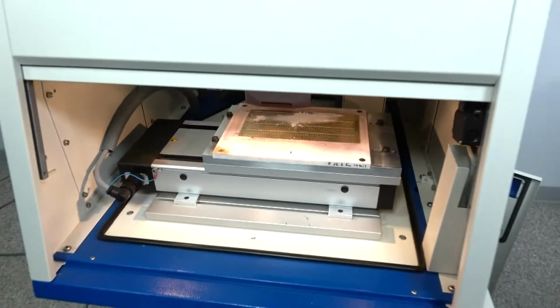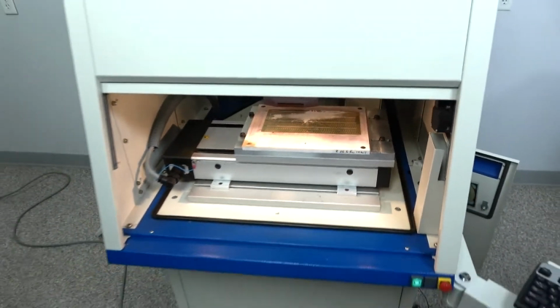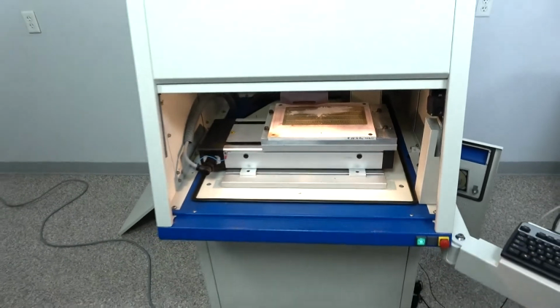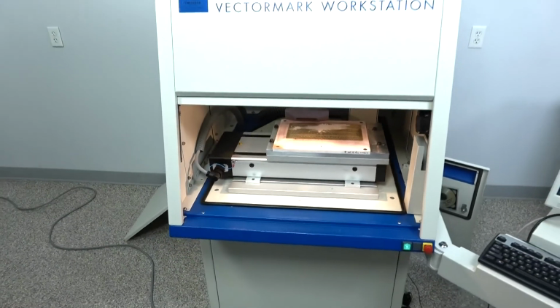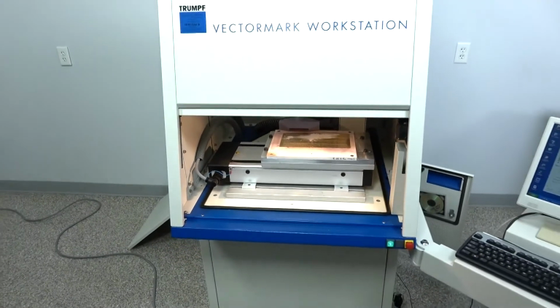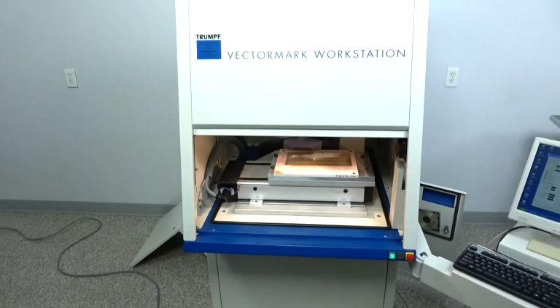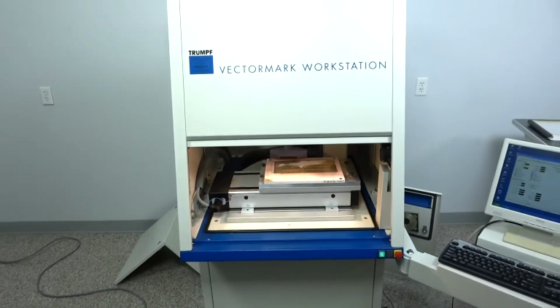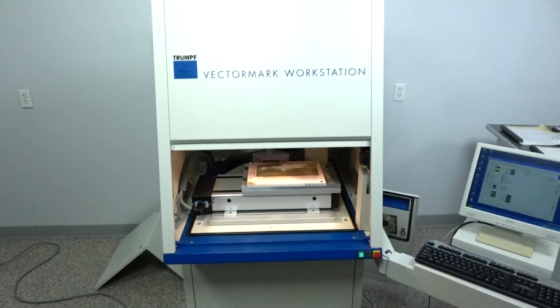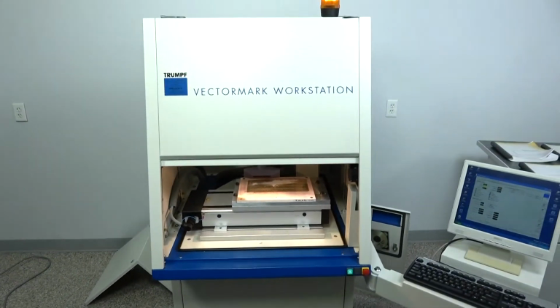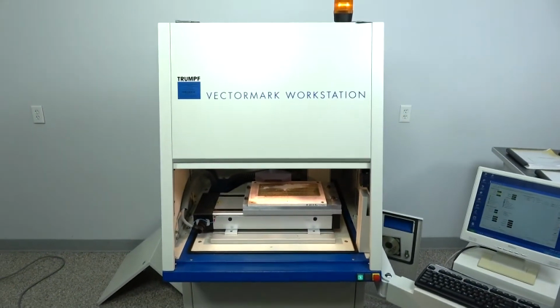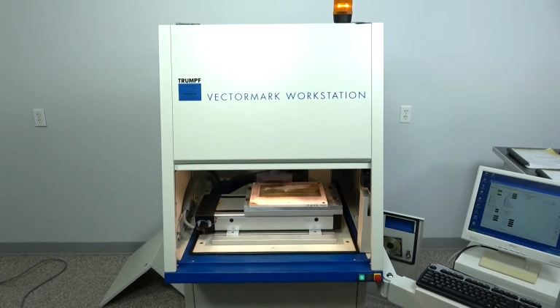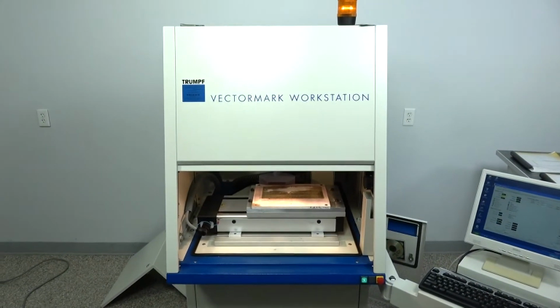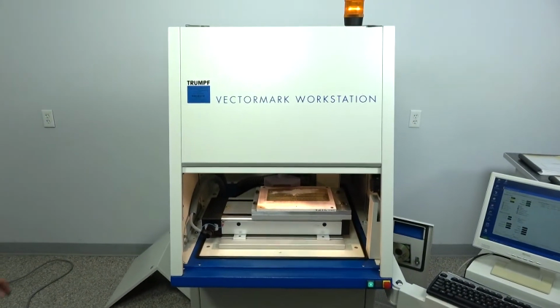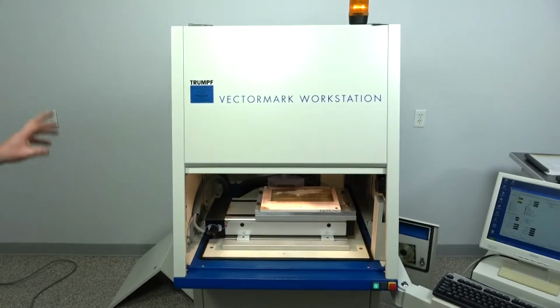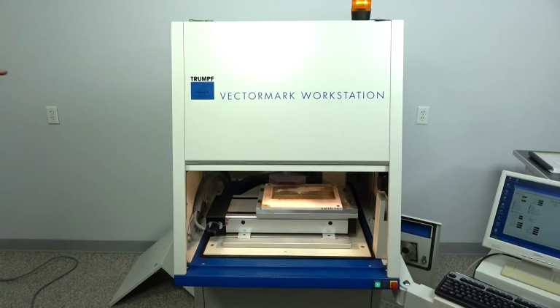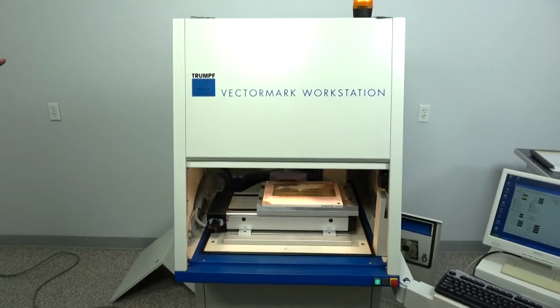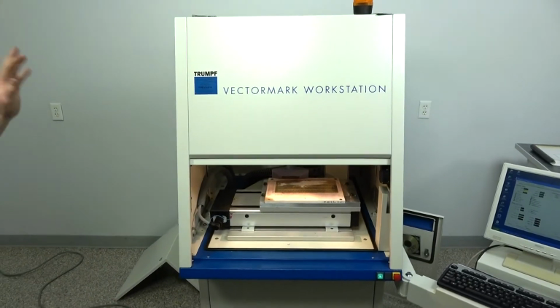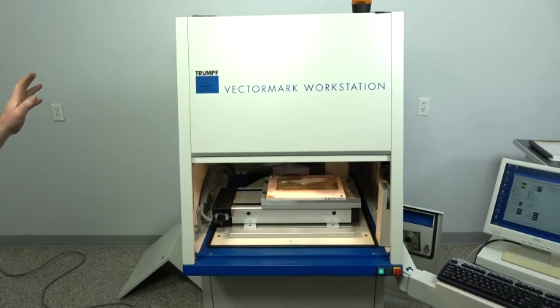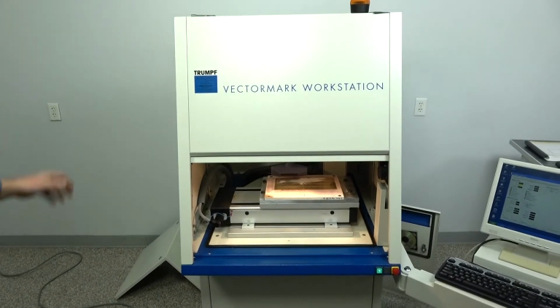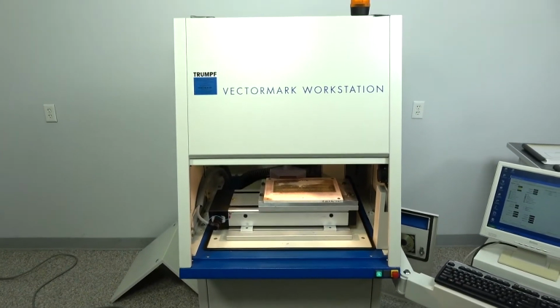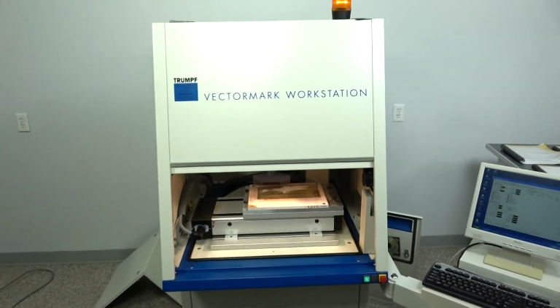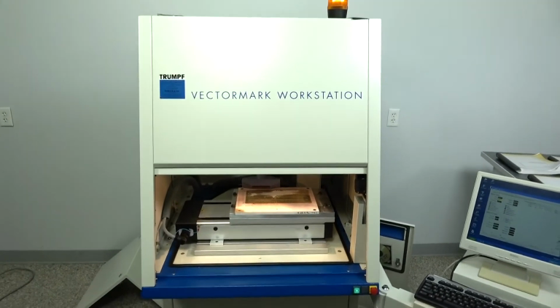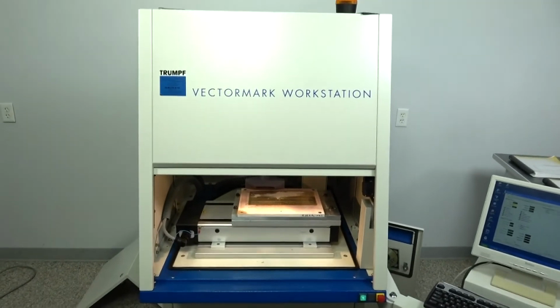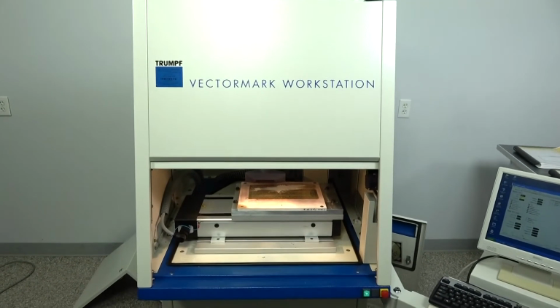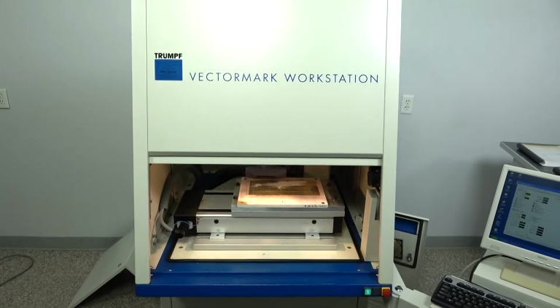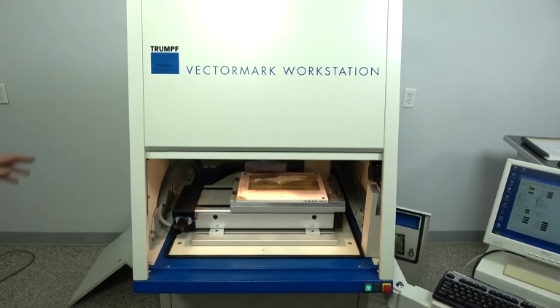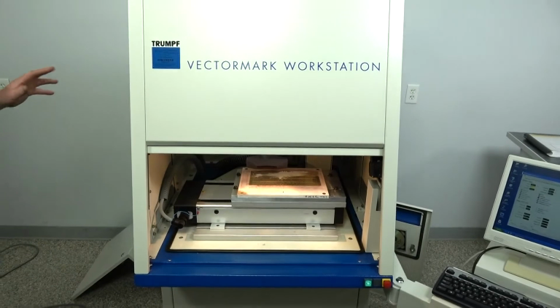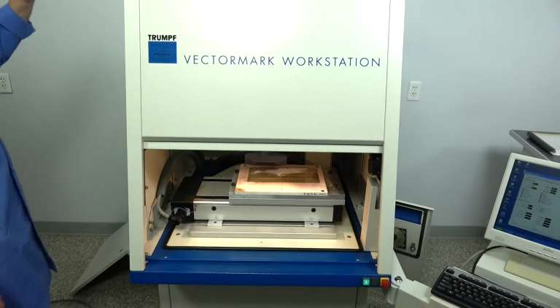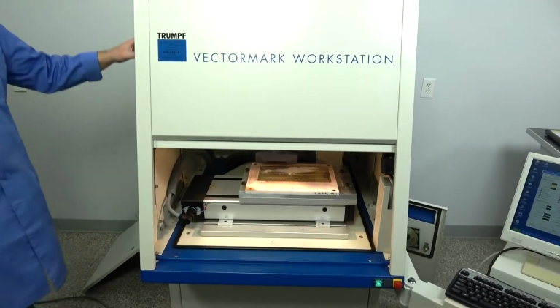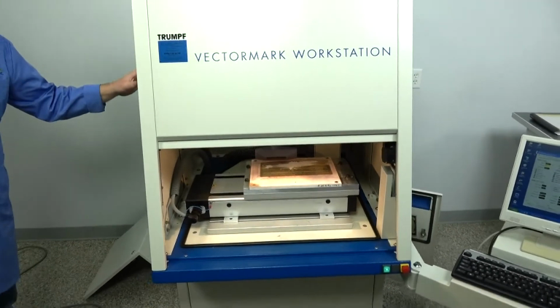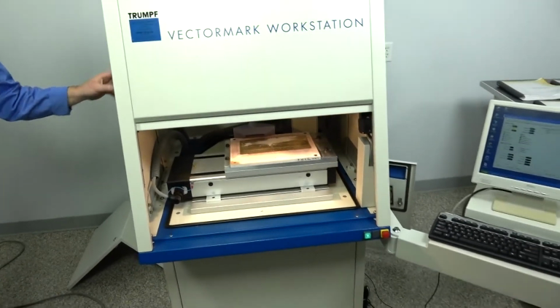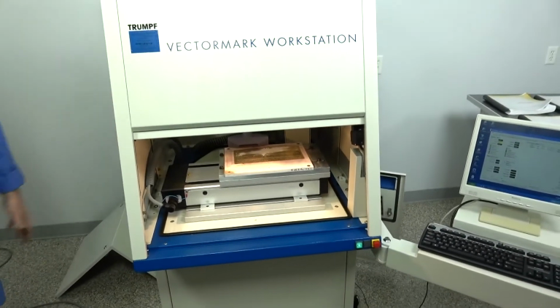I think it's a 2007 and it still has a lot of good use on it if somebody can get it running. We are selling it at this point without the laser actually working.